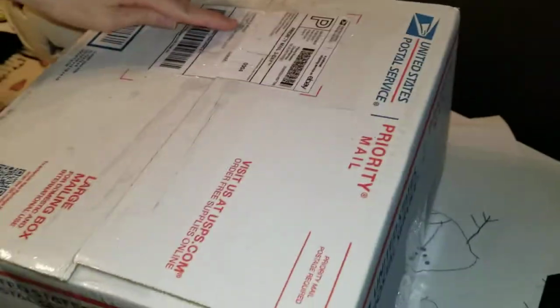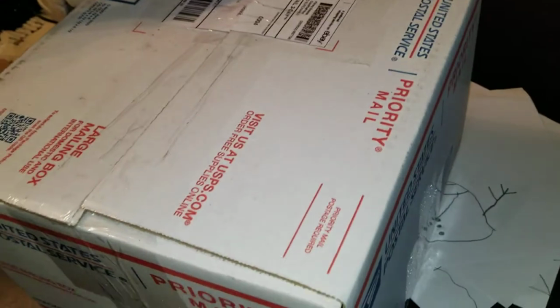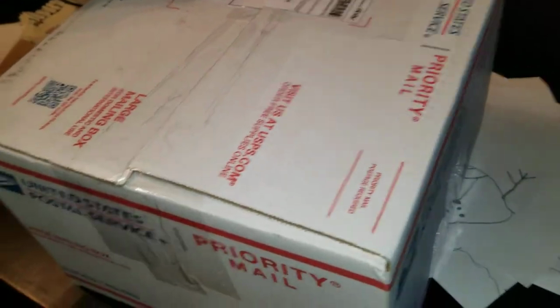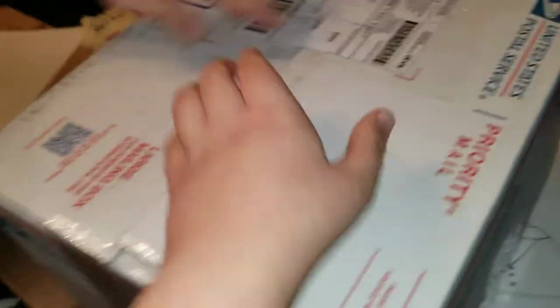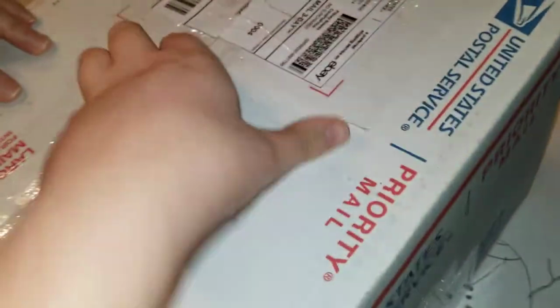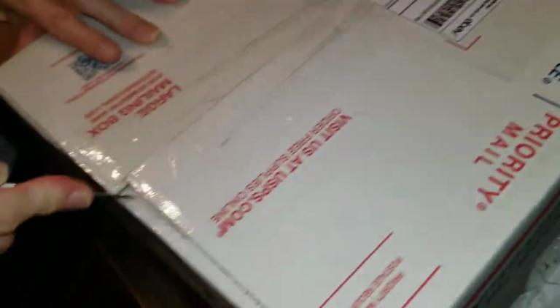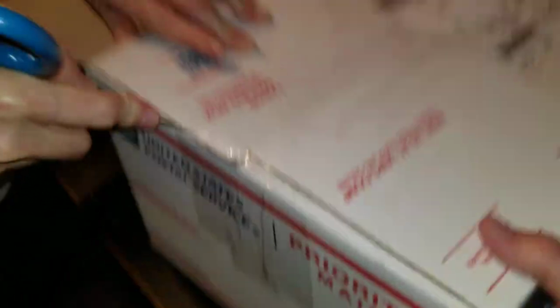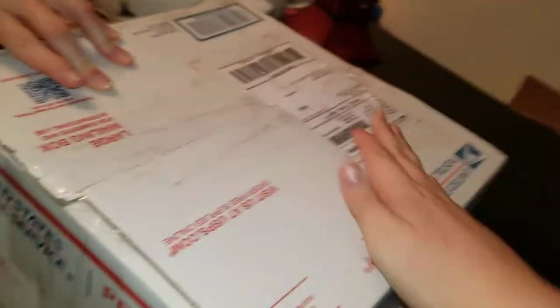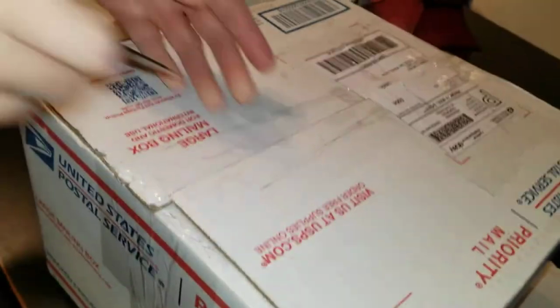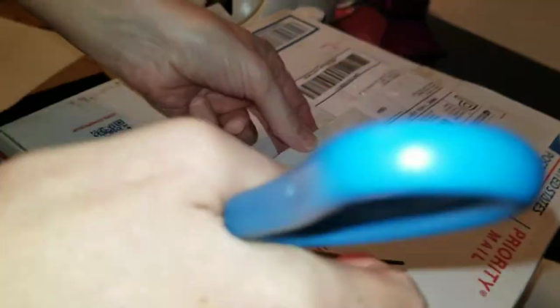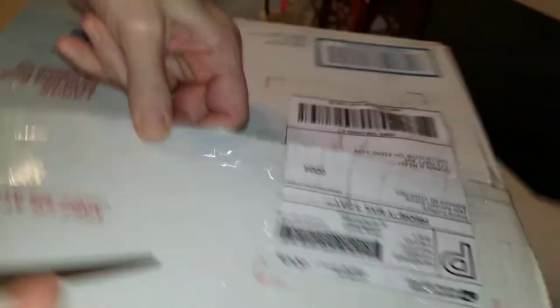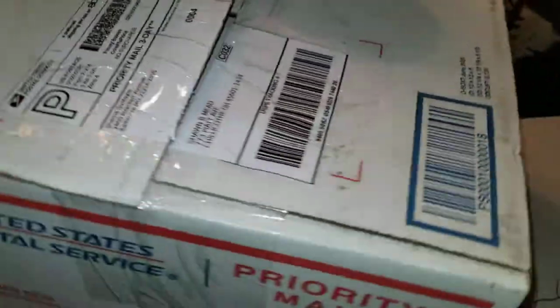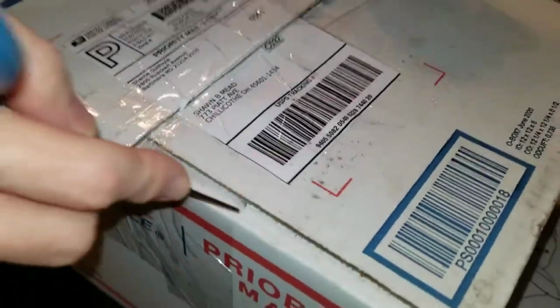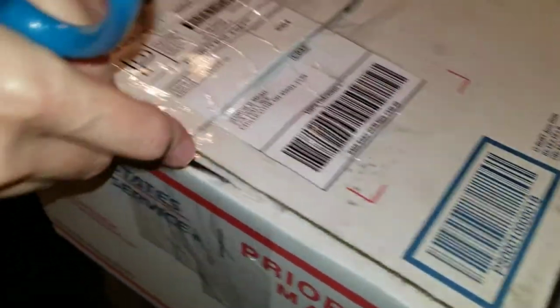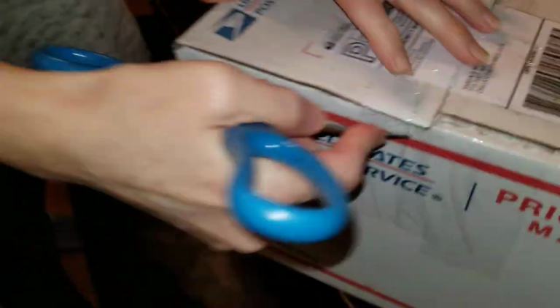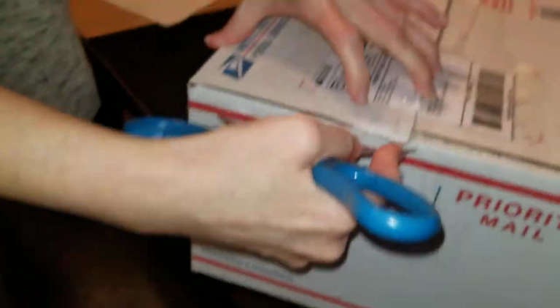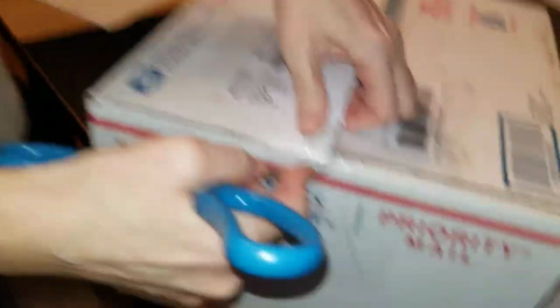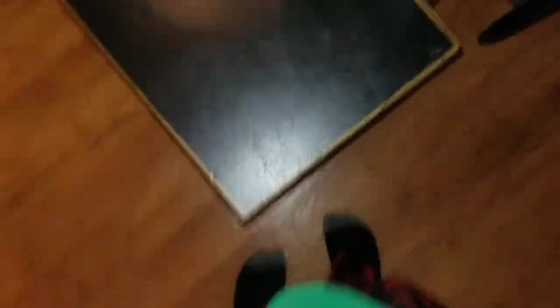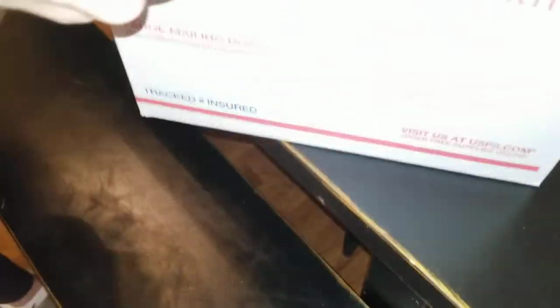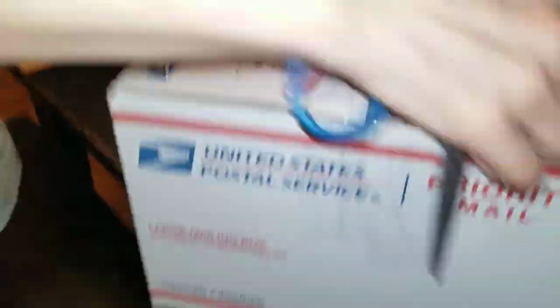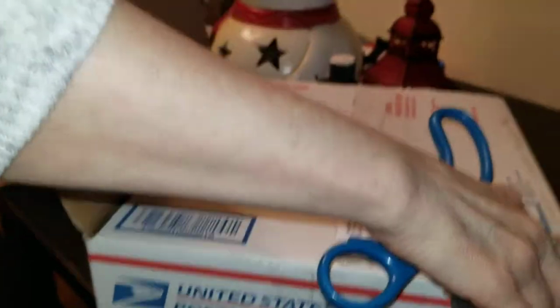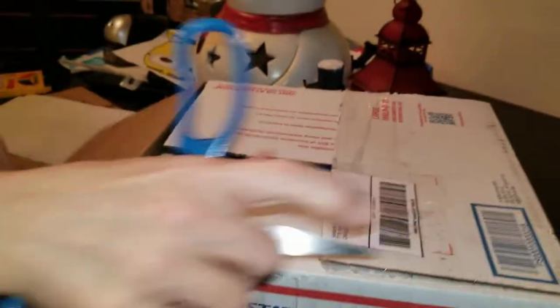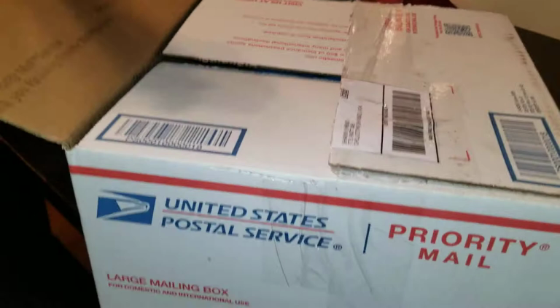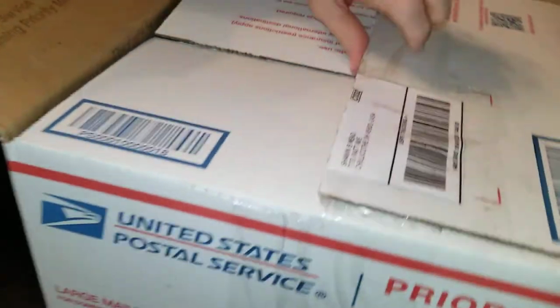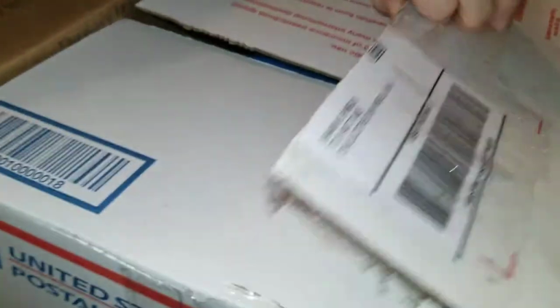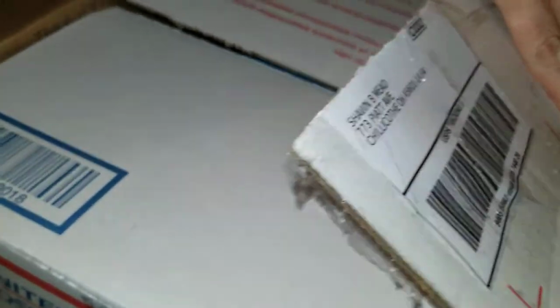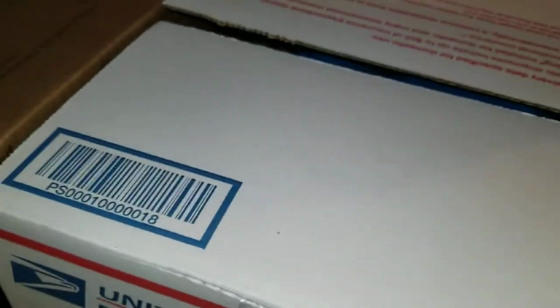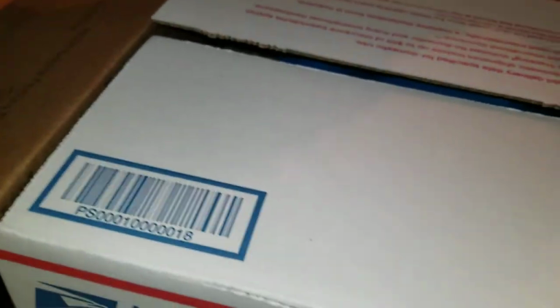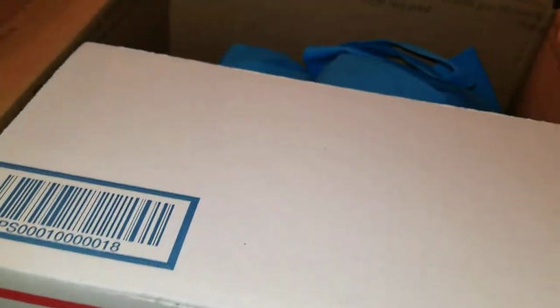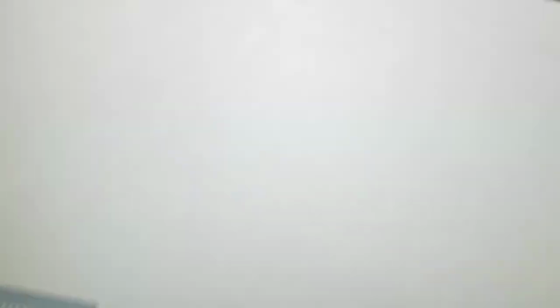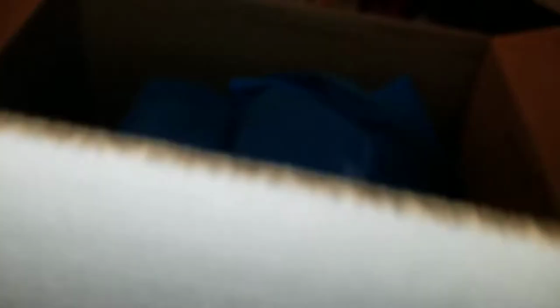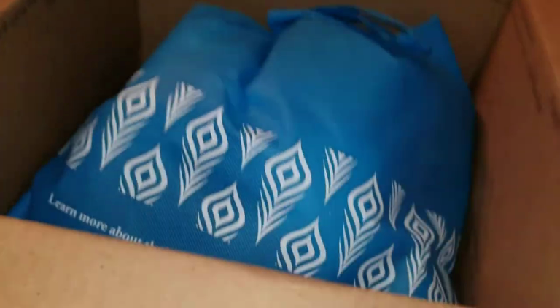Wait, this is for Shaameed. Oh no, it has his name on it. Stop, it has his name on it. So this is an item that I've wanted in this package for a long time.